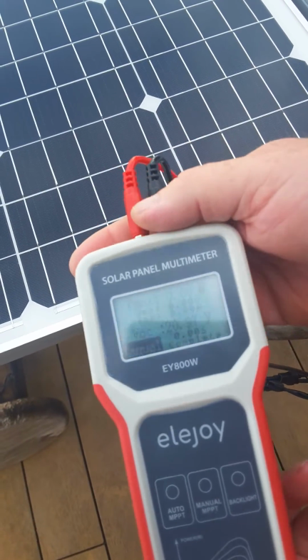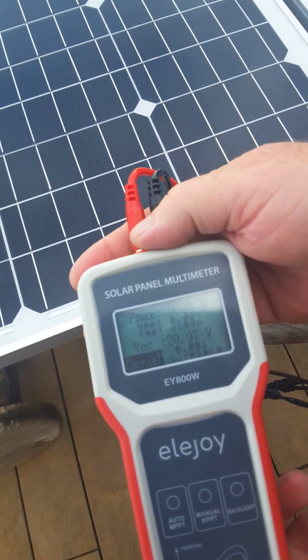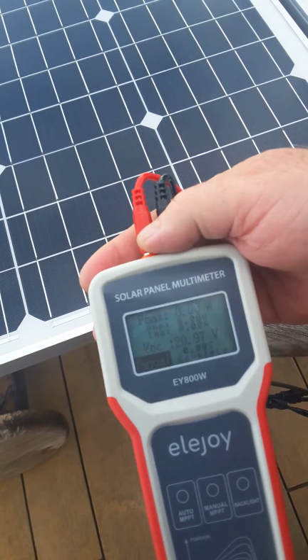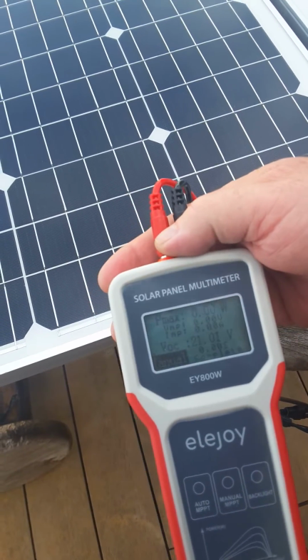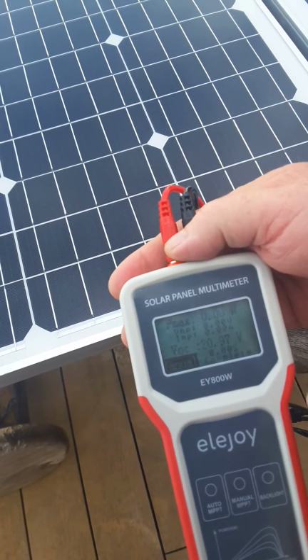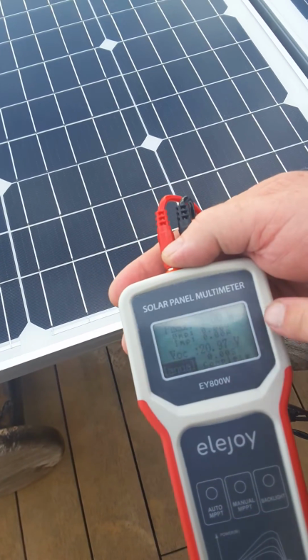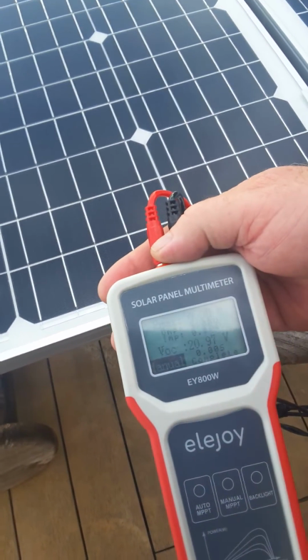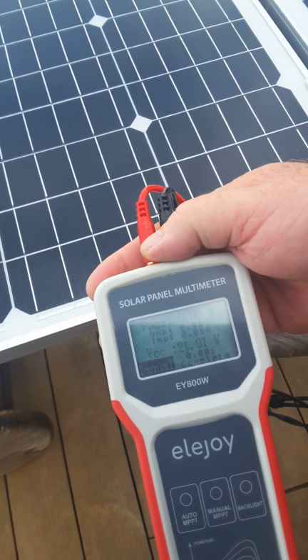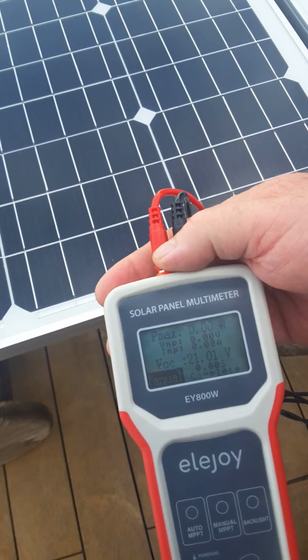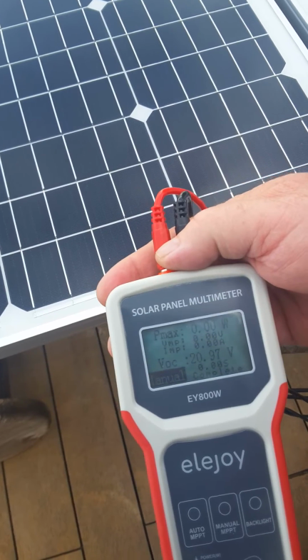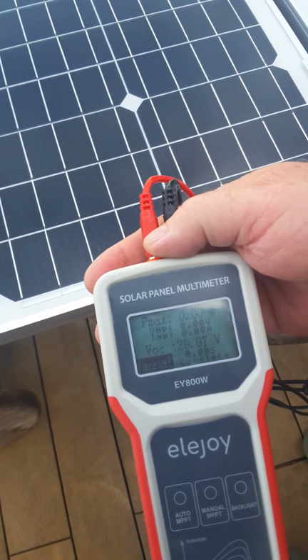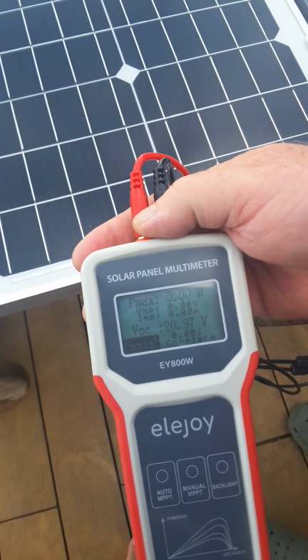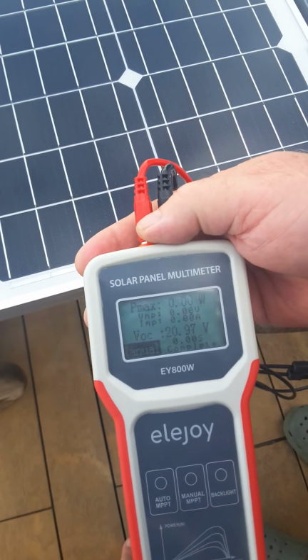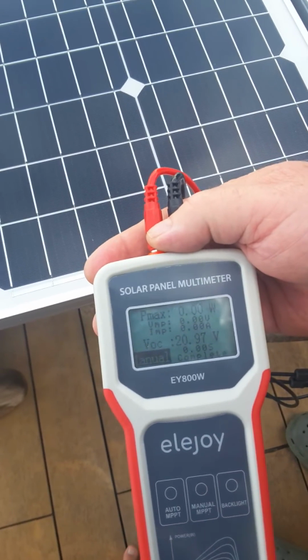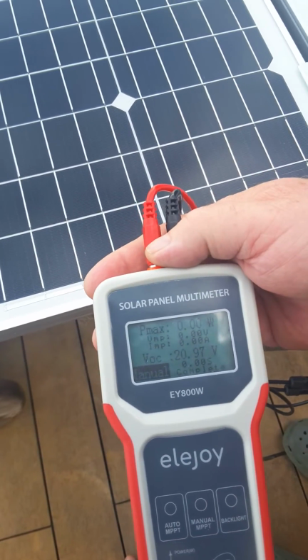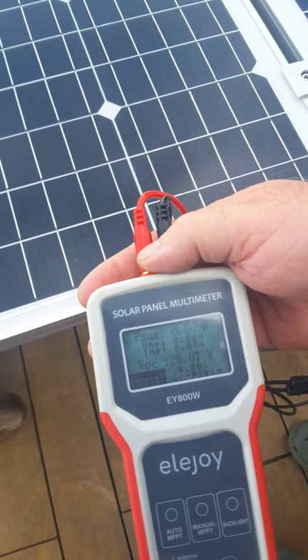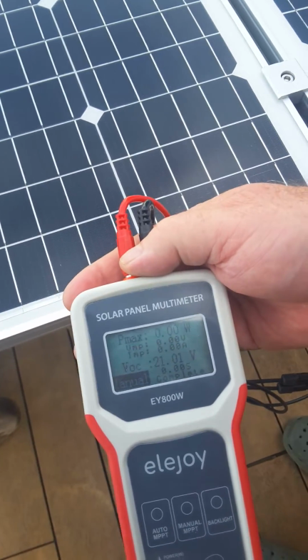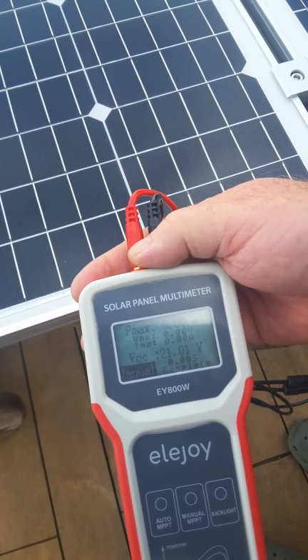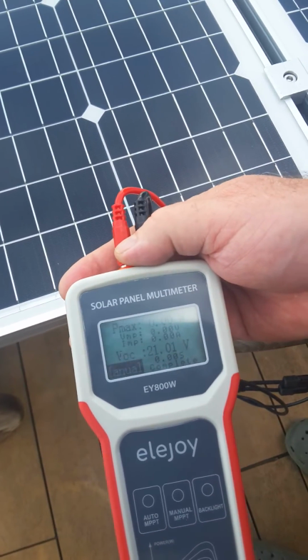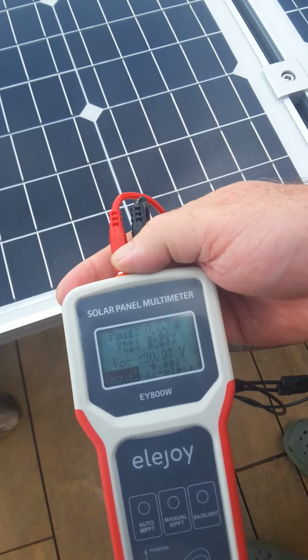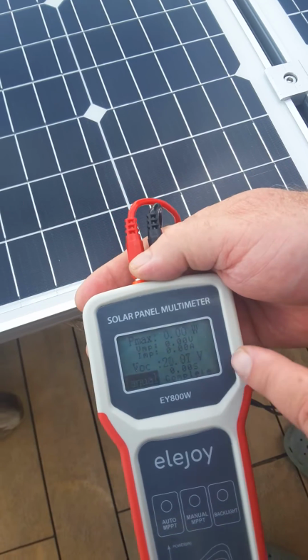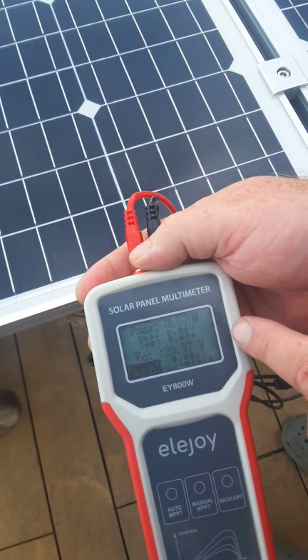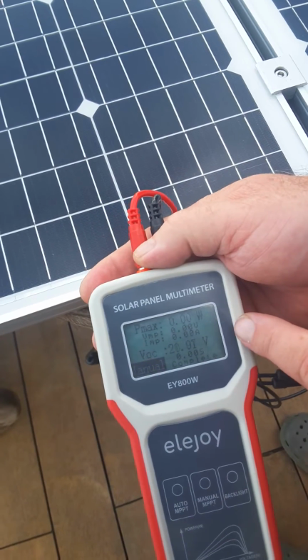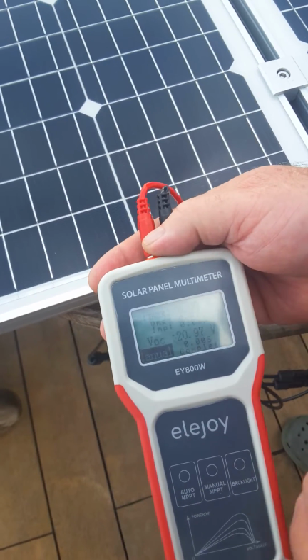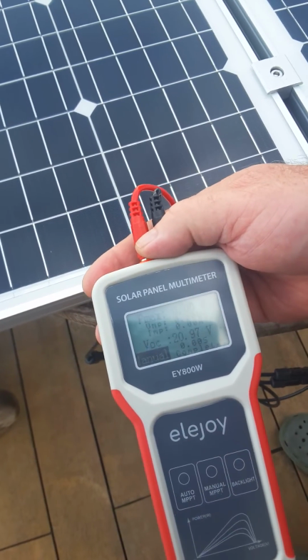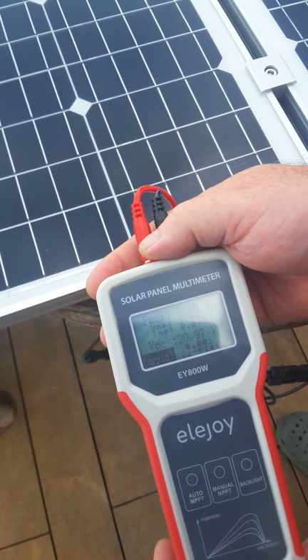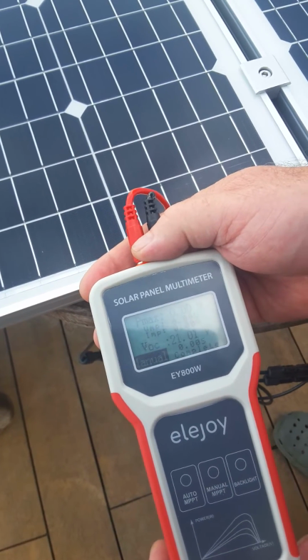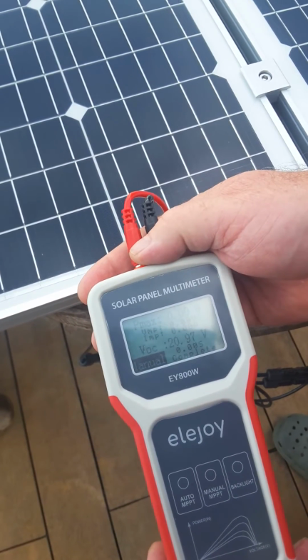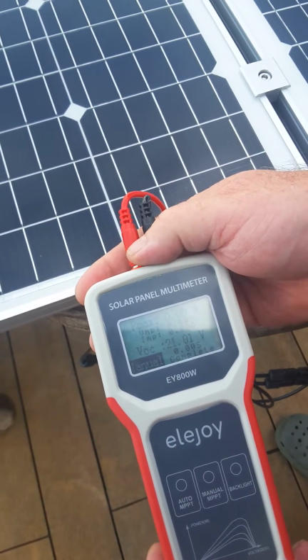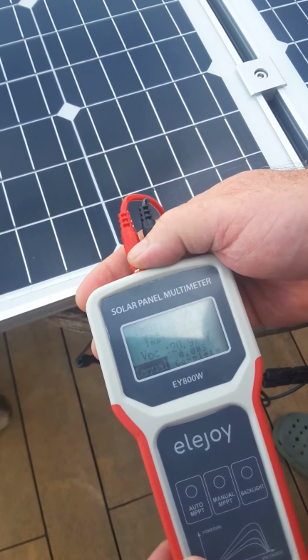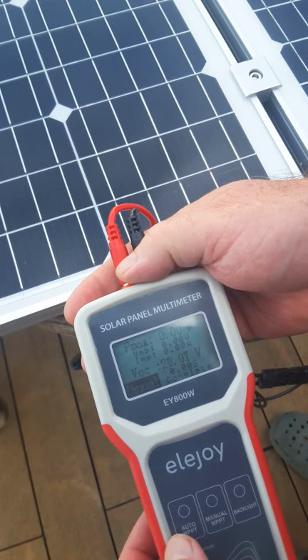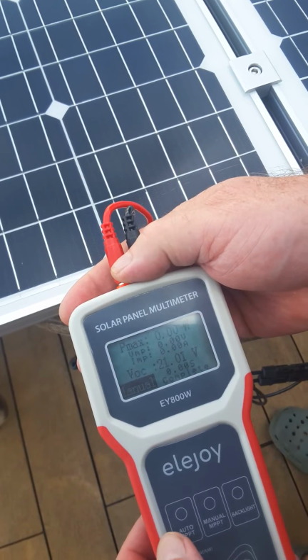It's got different modes. It's got manual mode, which is telling me right now there's no watts coming out because it's in shade here. But it's telling me the VOC is 20.97 volts.